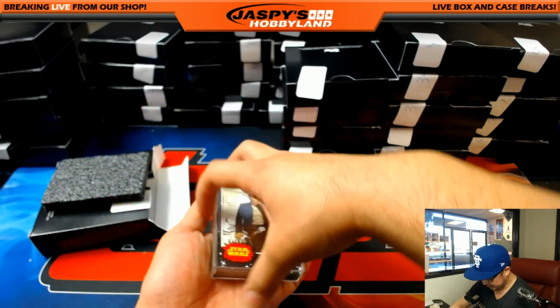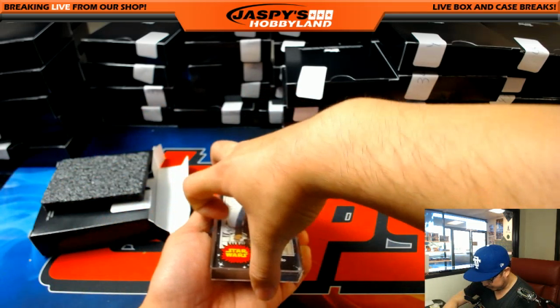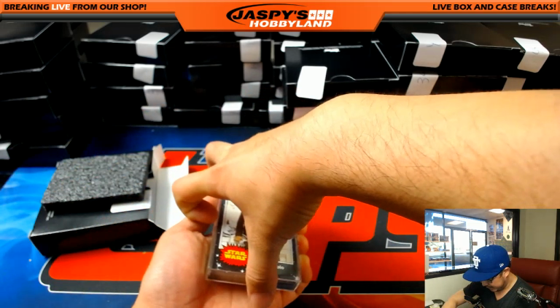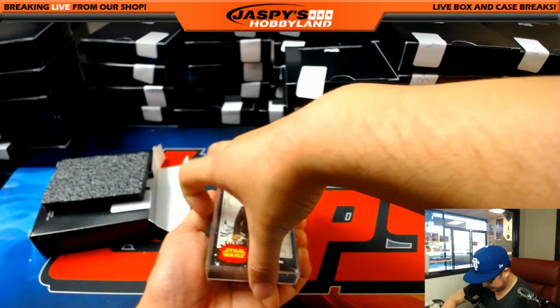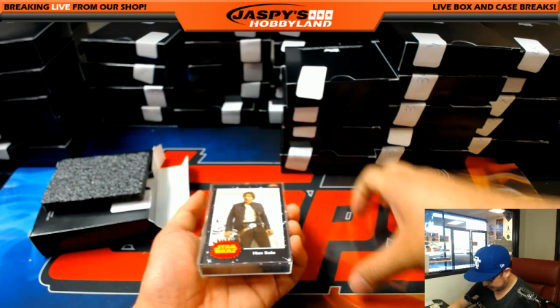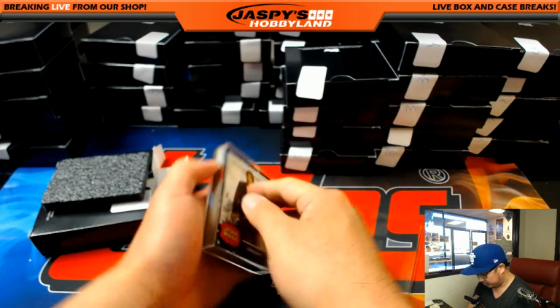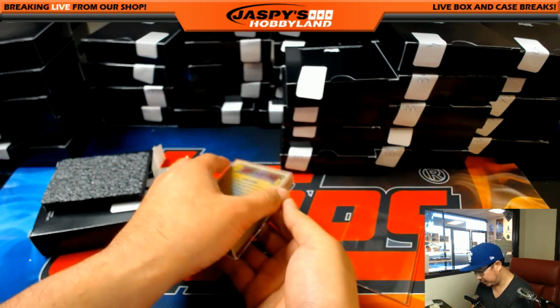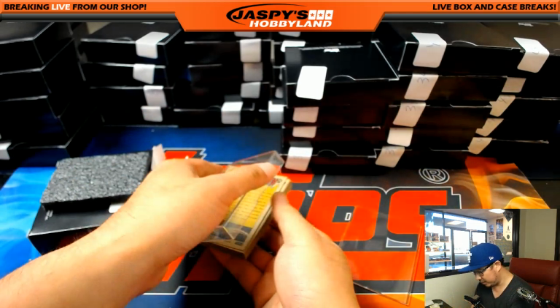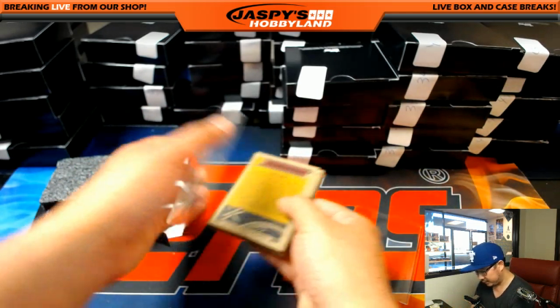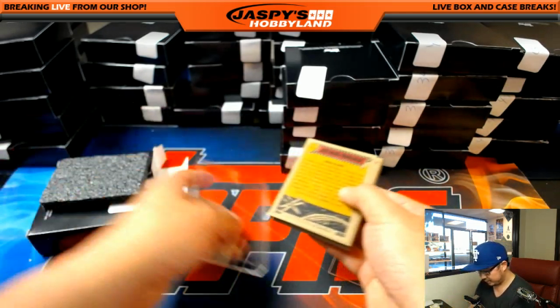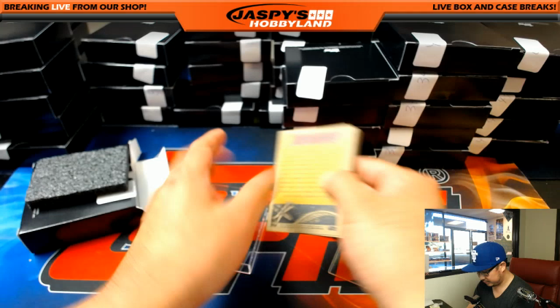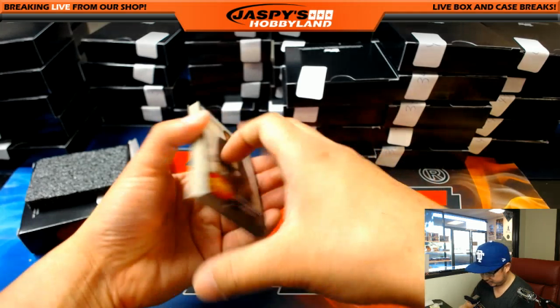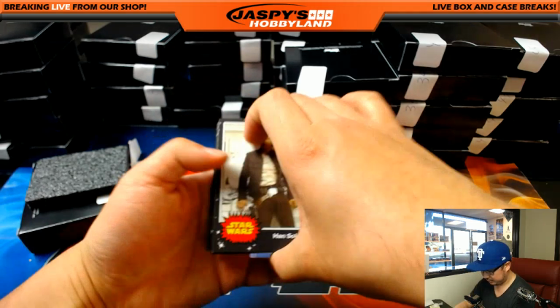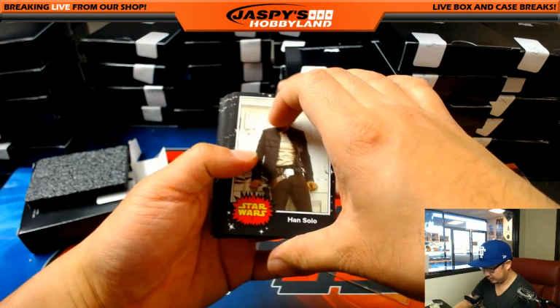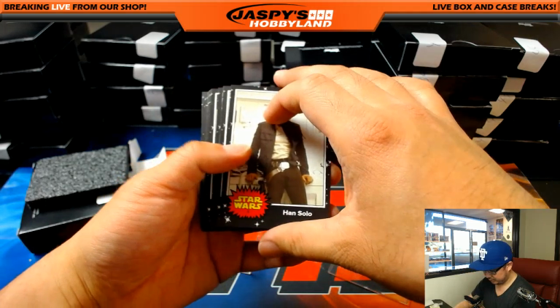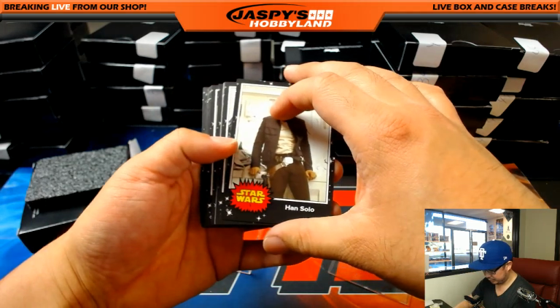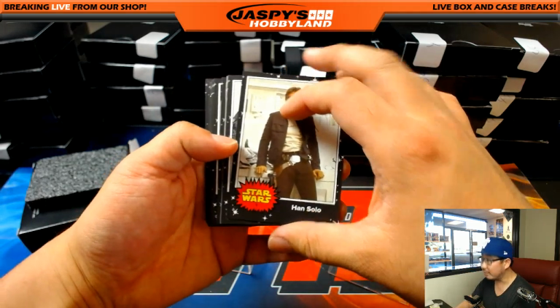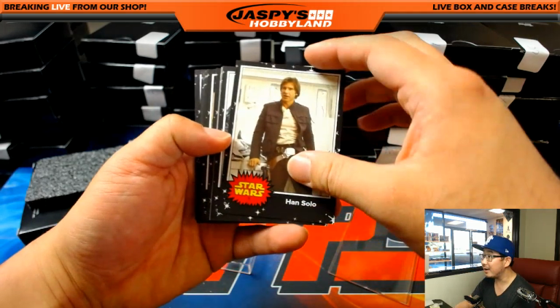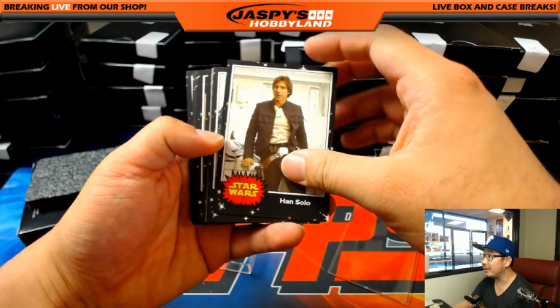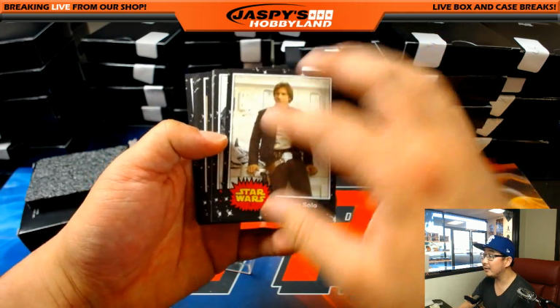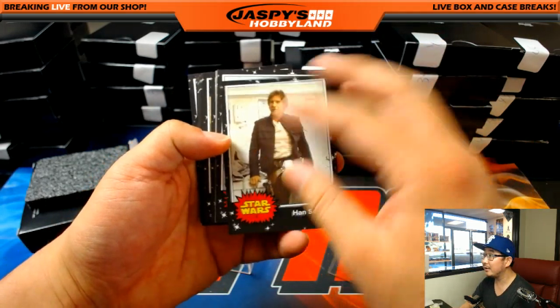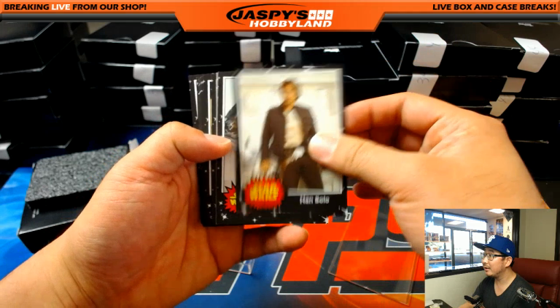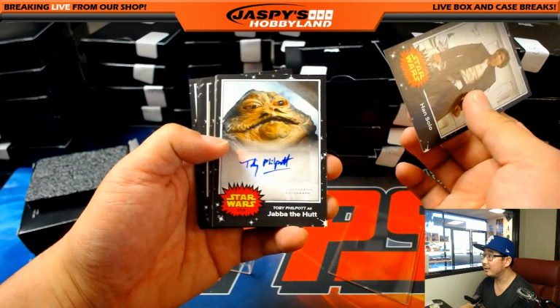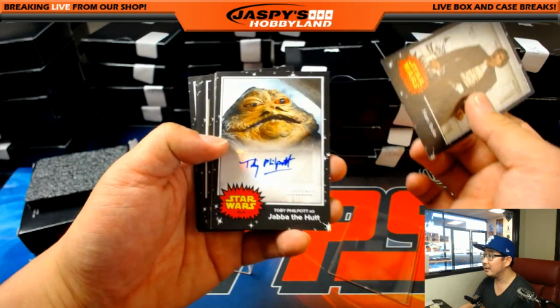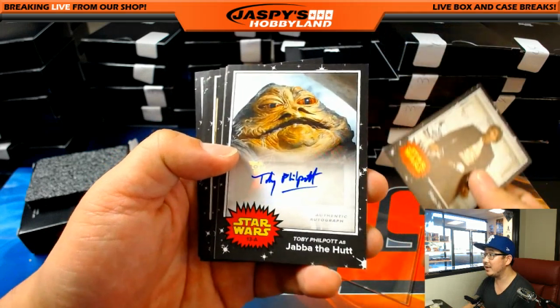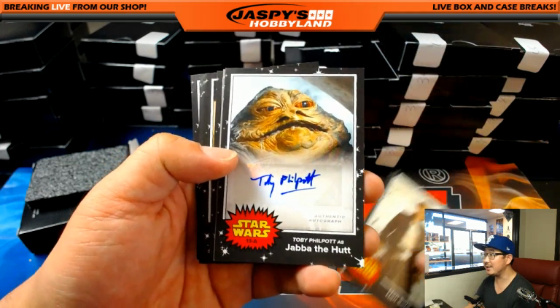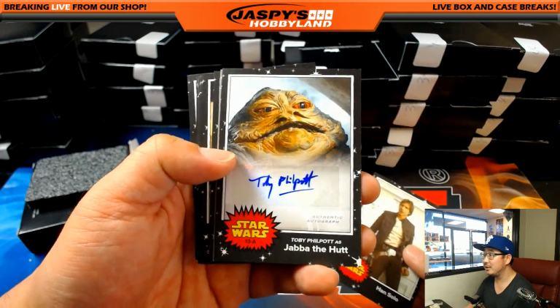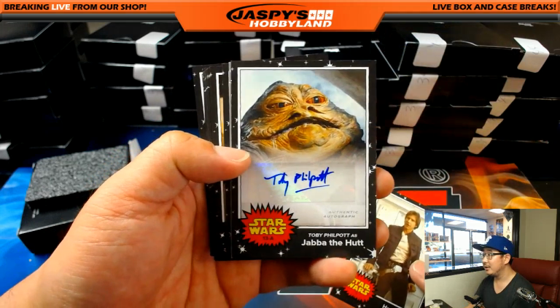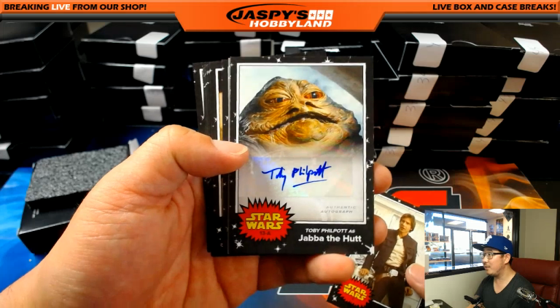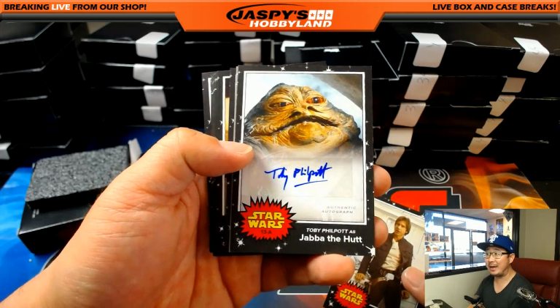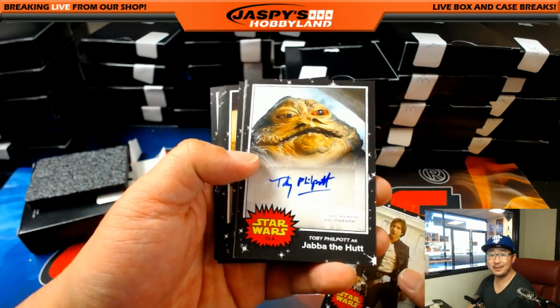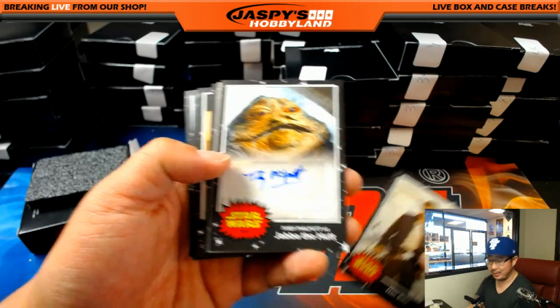This is the complete set. We're just going to see what the auto is. It should be right here, I think. There it is. Nice. Jabba the Hutt. Toby Philpott. This is Jabba the Hutt.